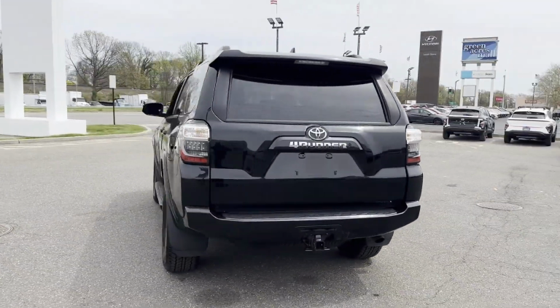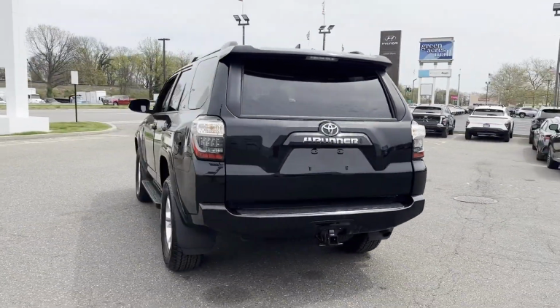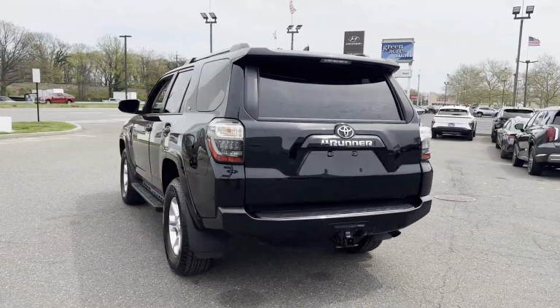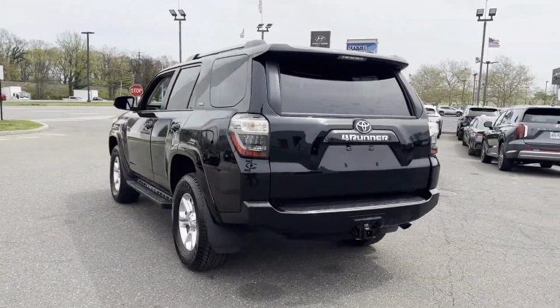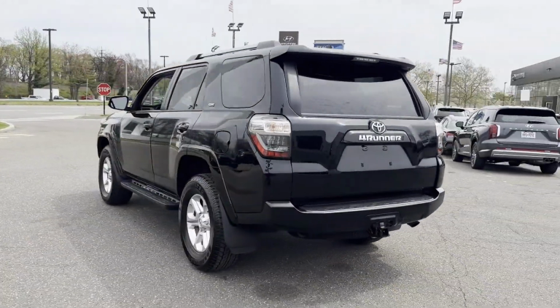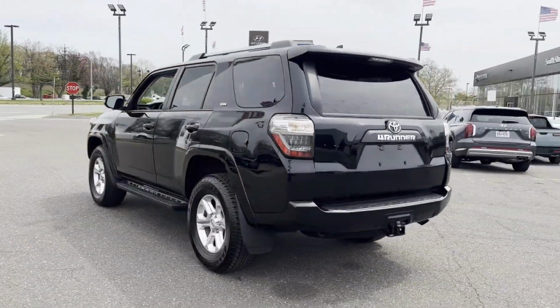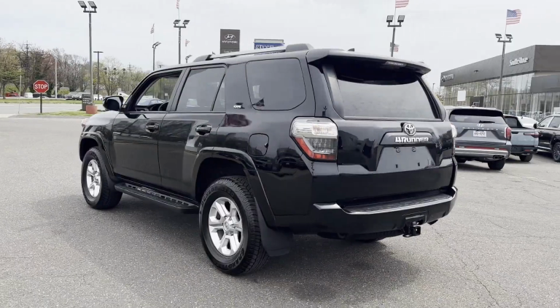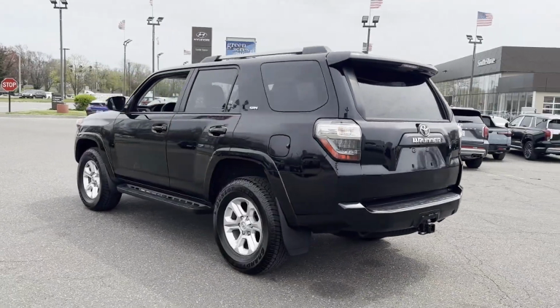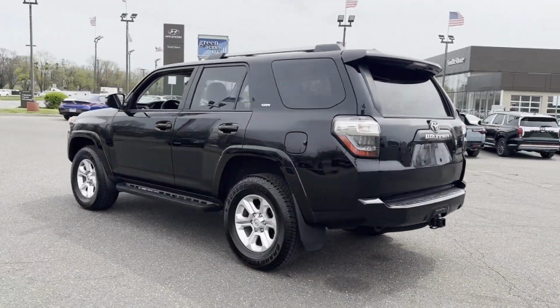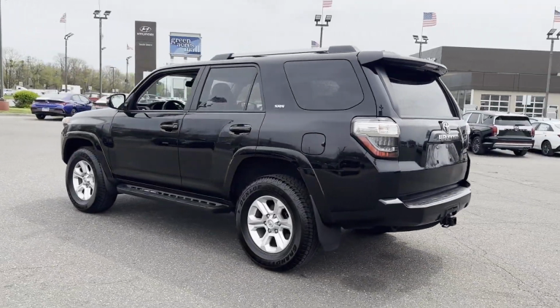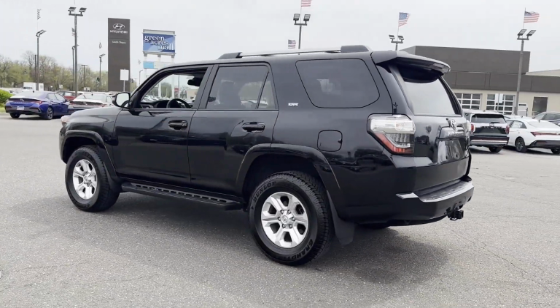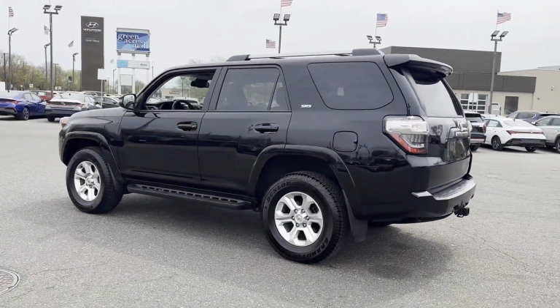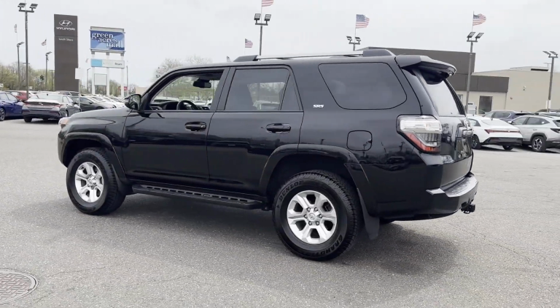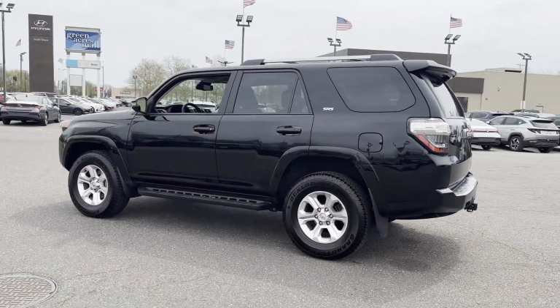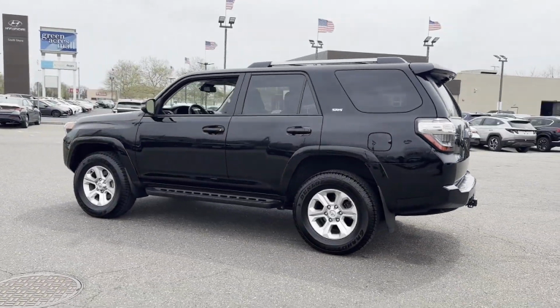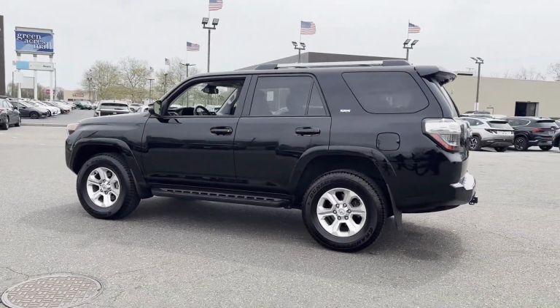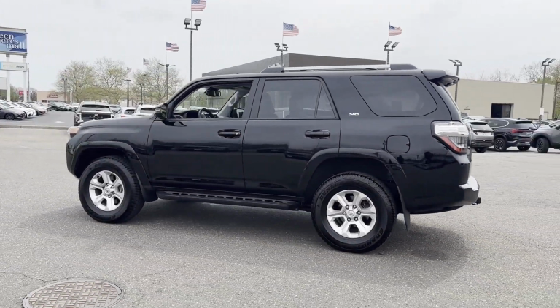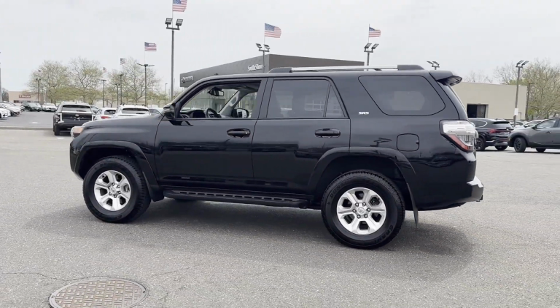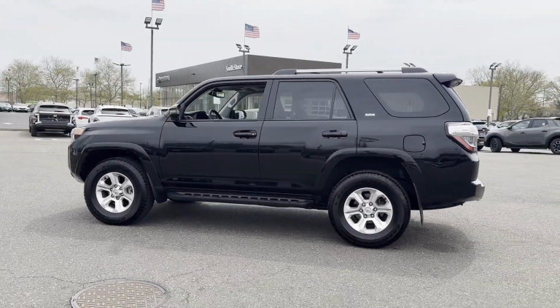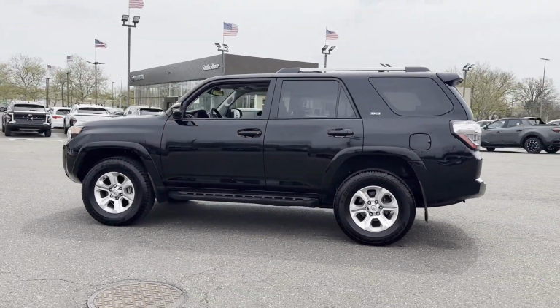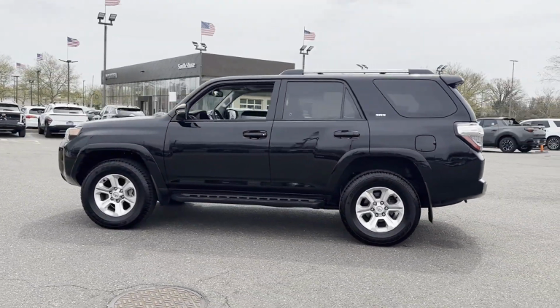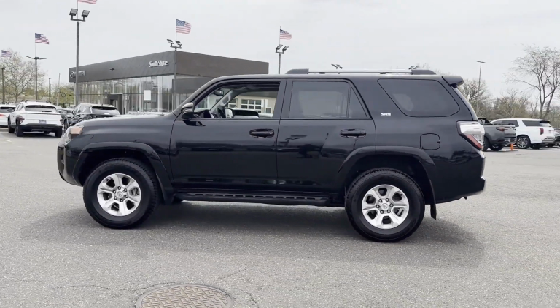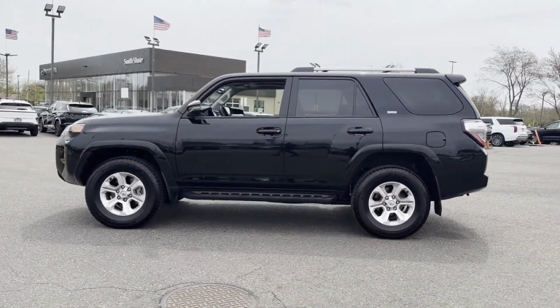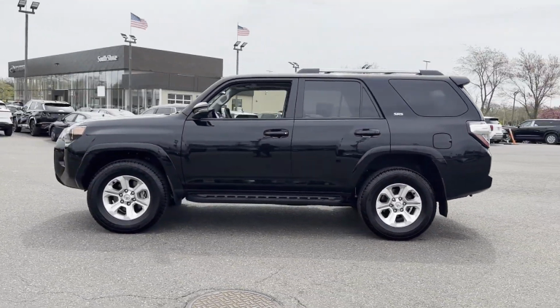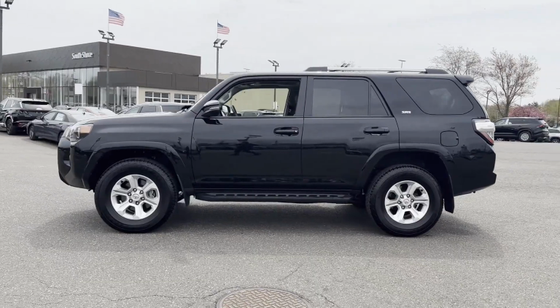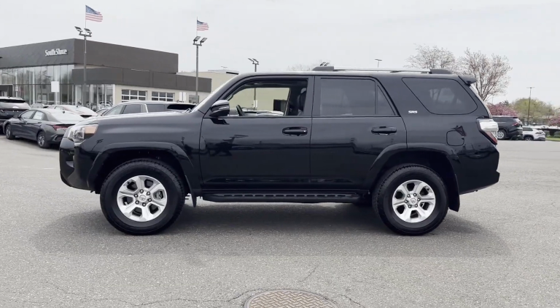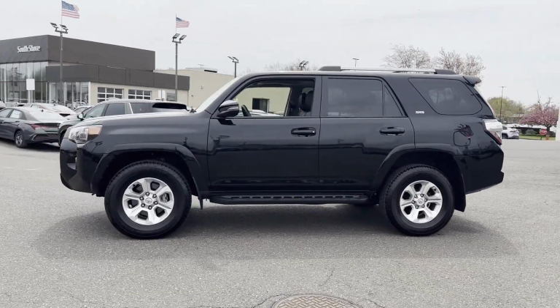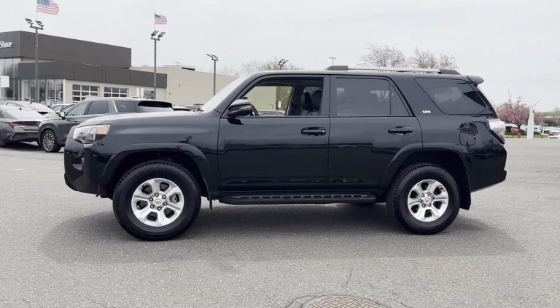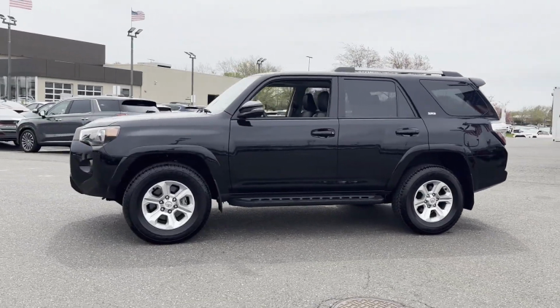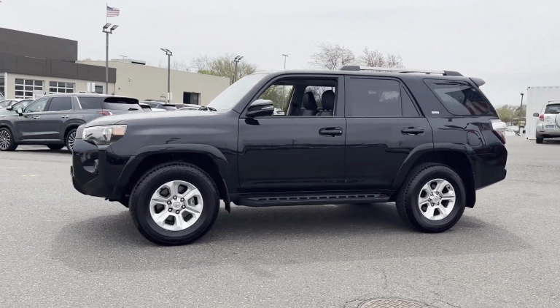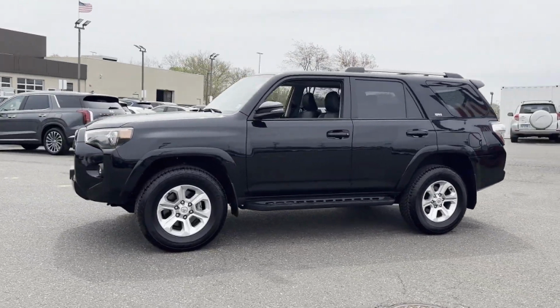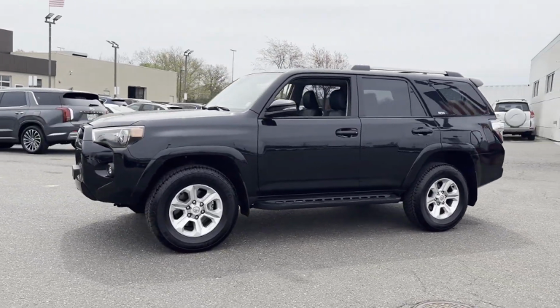Auto dimming rear view mirror, aluminum wheels, leather wrapped steering wheel, and passenger side airbag sensor. Stop by the showroom for a test drive.